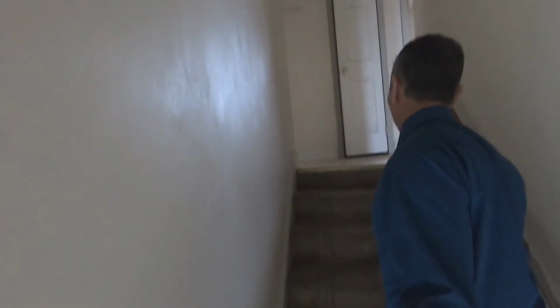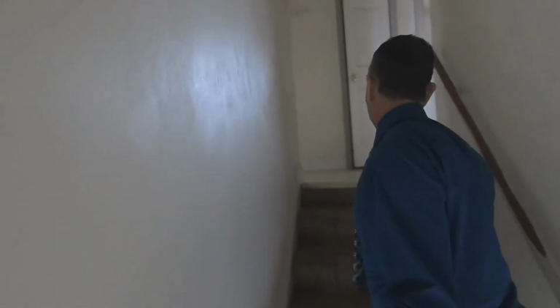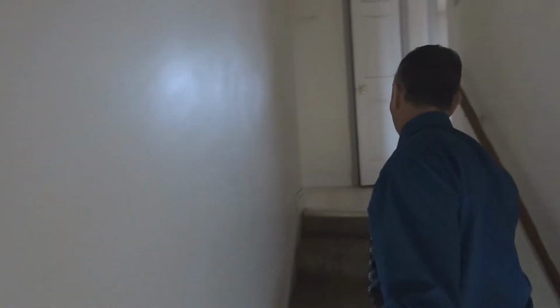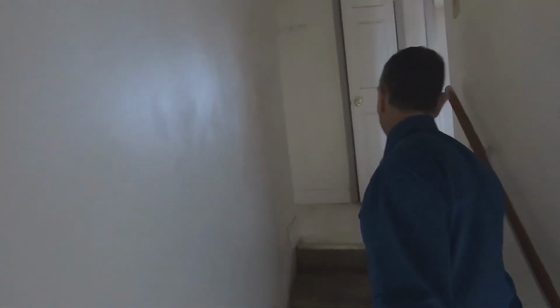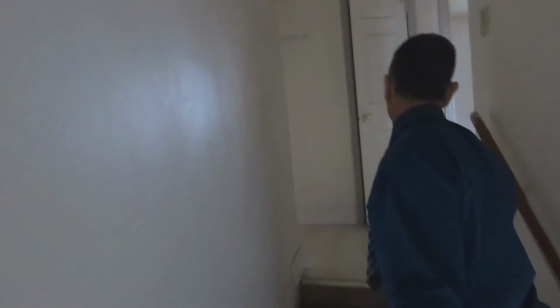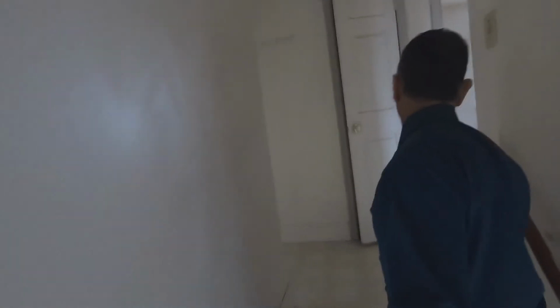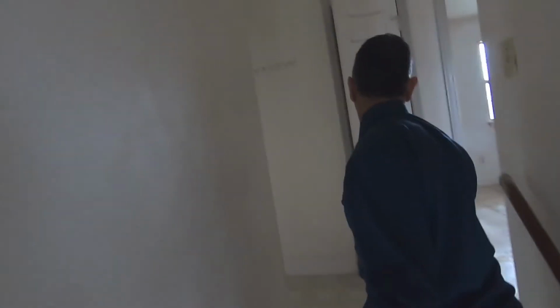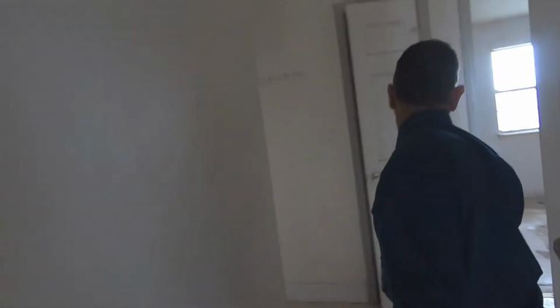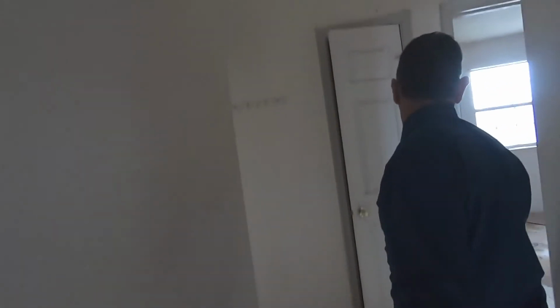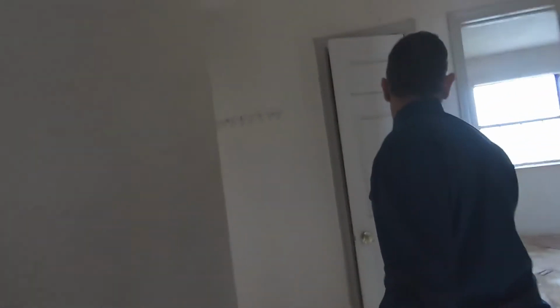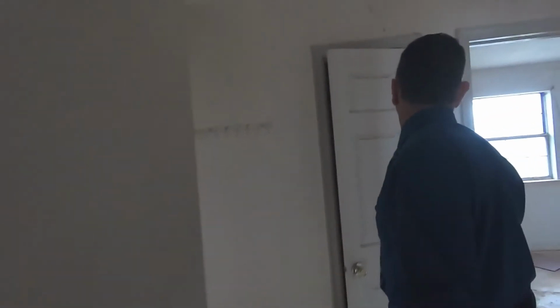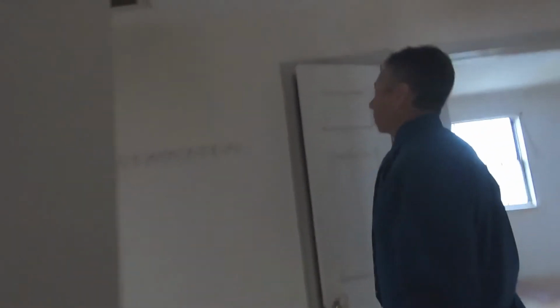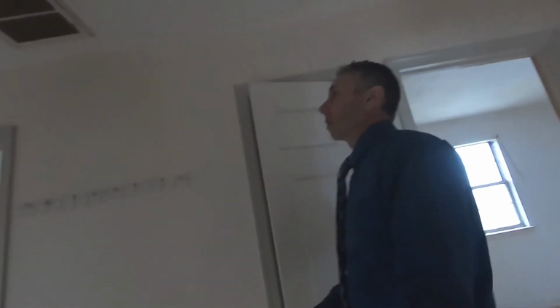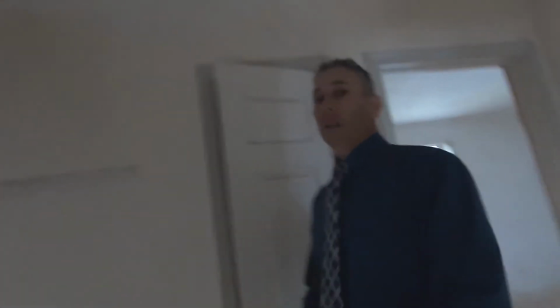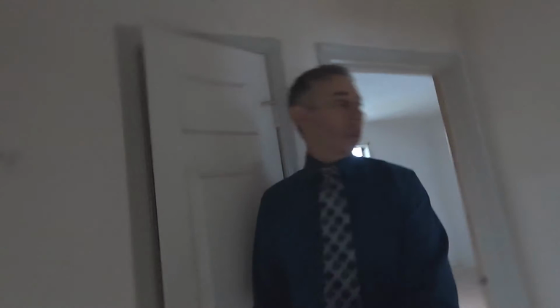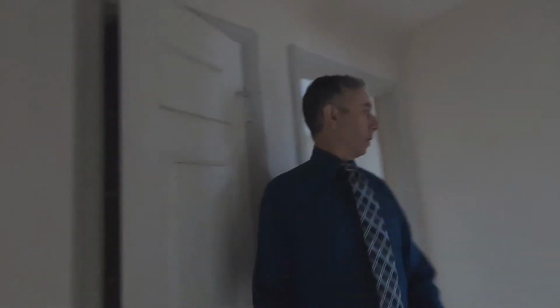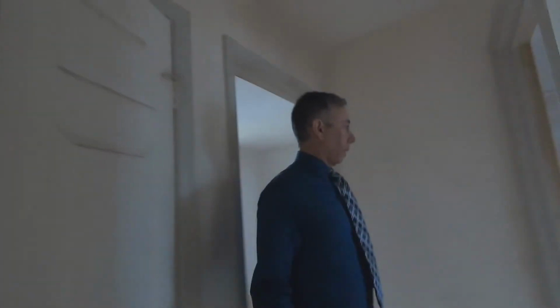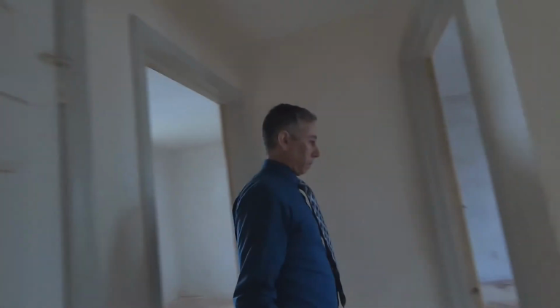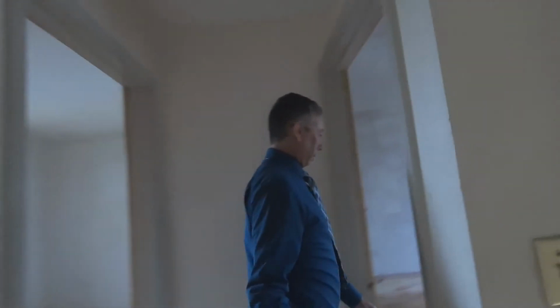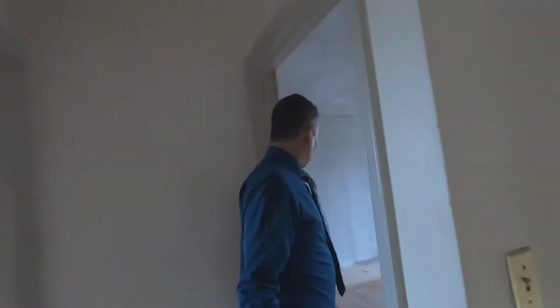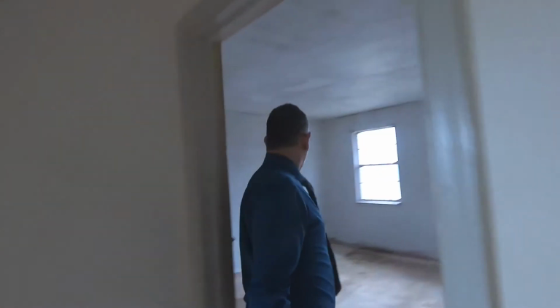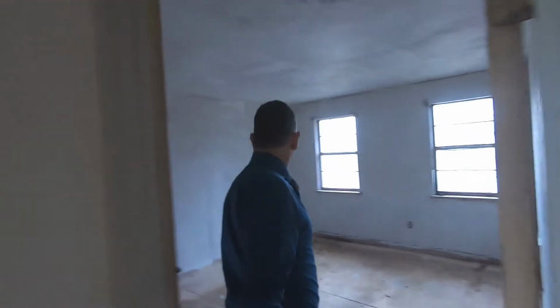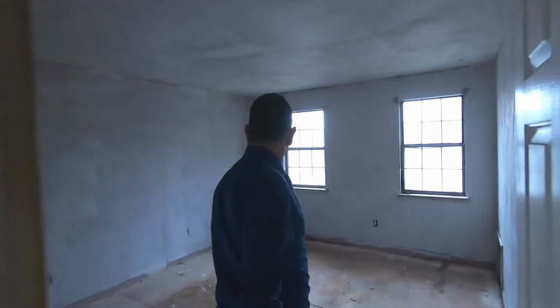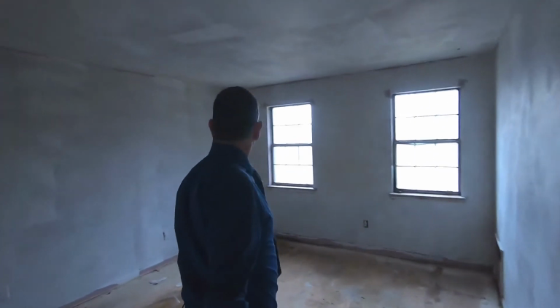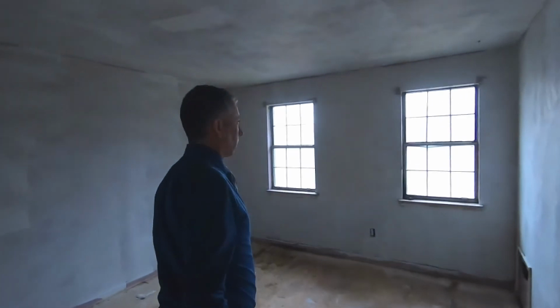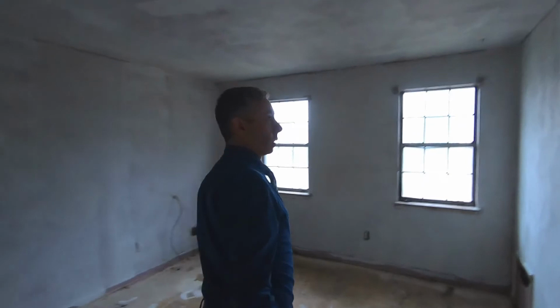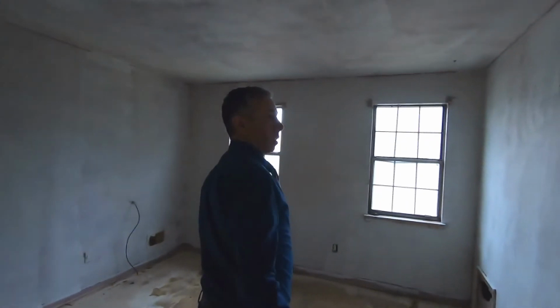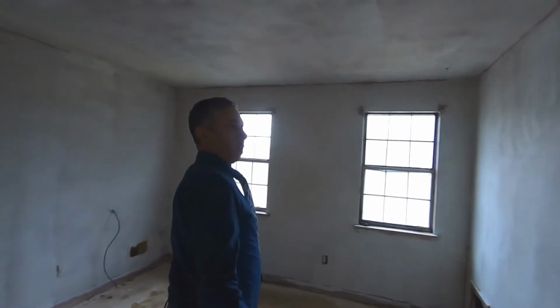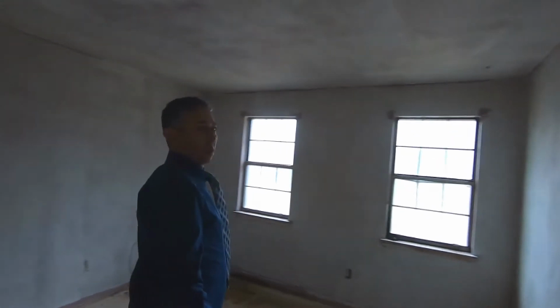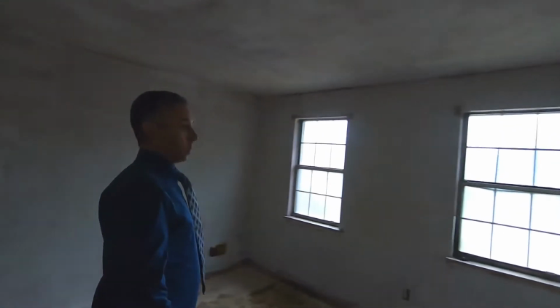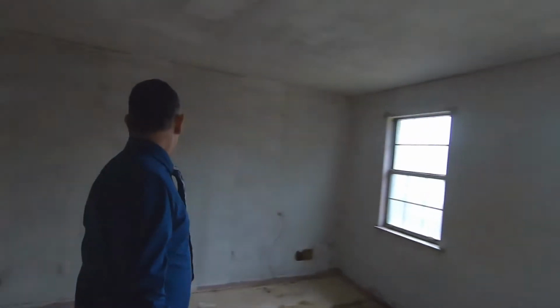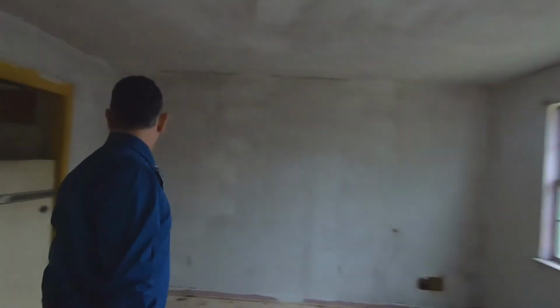Now up here I smell some stronger paint — I'm thinking they had some stuff on the walls and the paint kind of helped to take away some of the animal smell. Again, all the flooring has been removed. This room here has been painted.